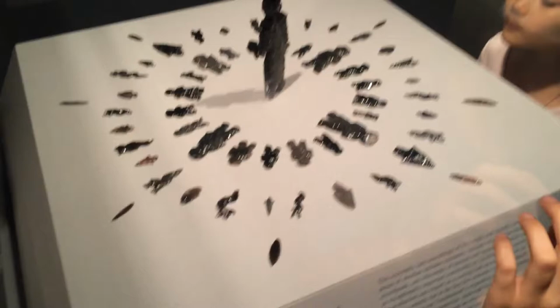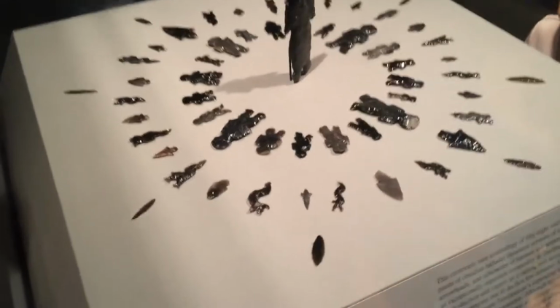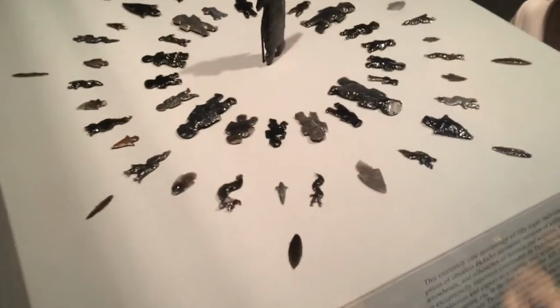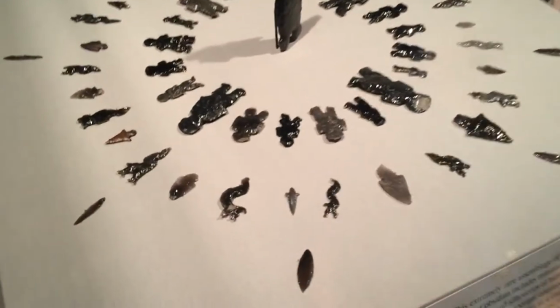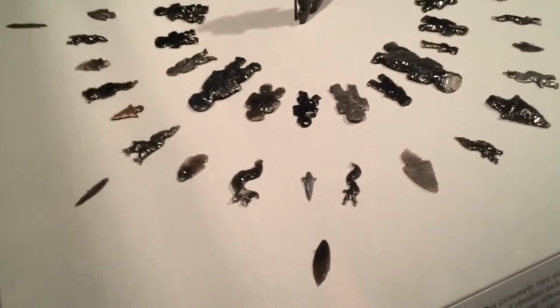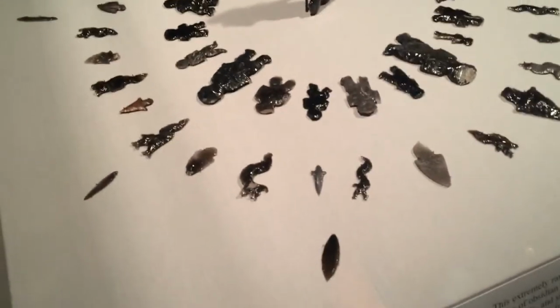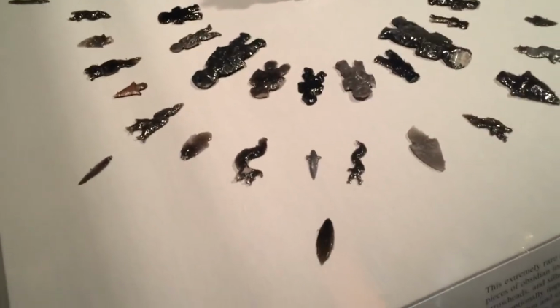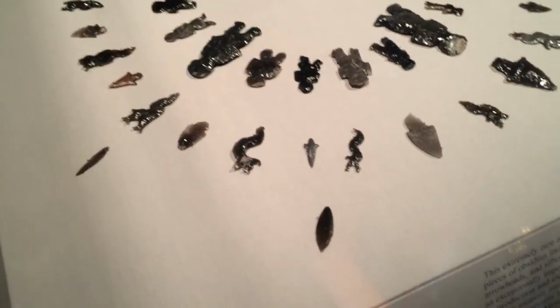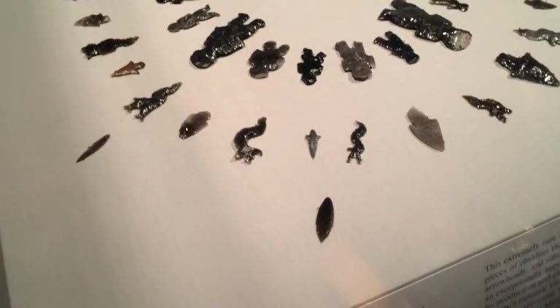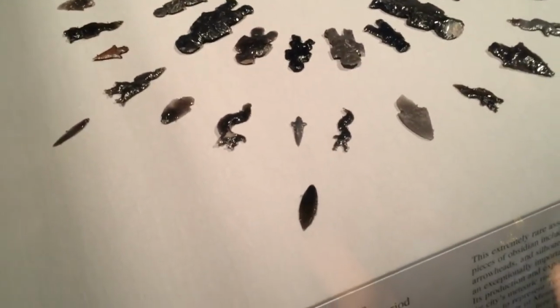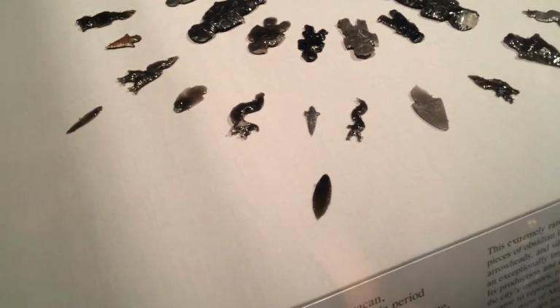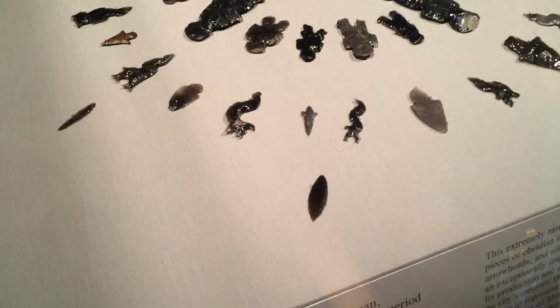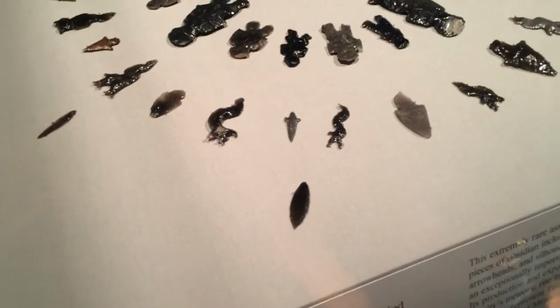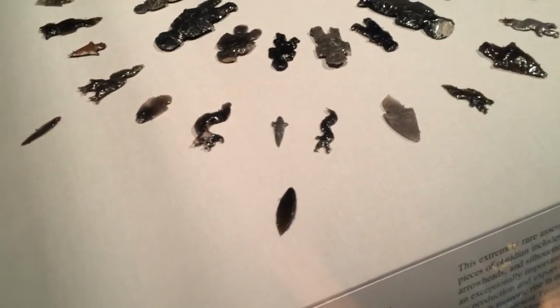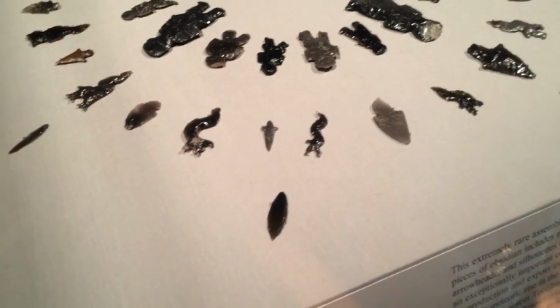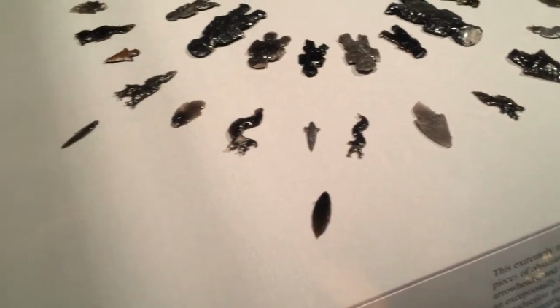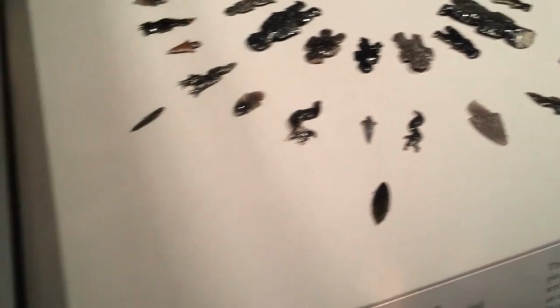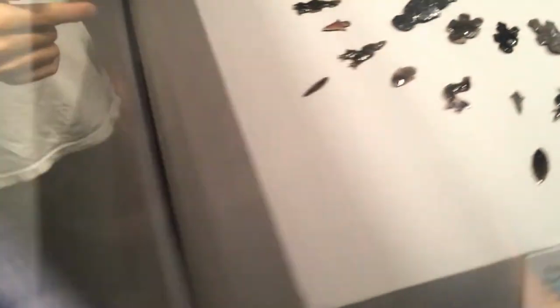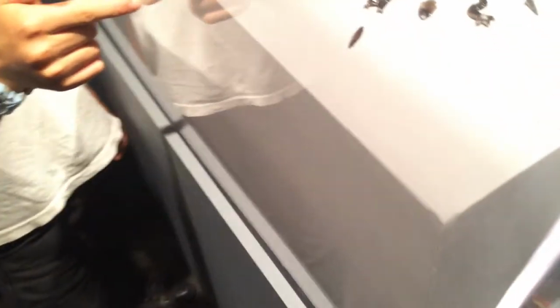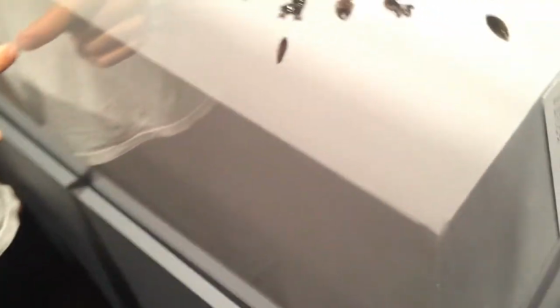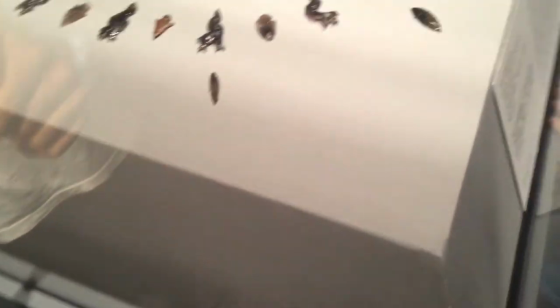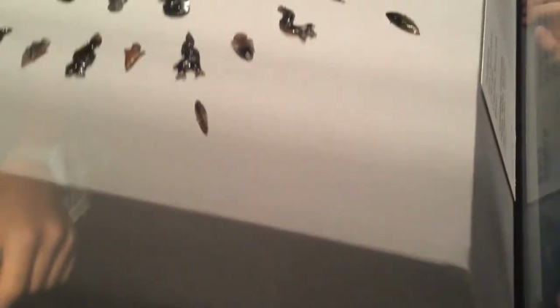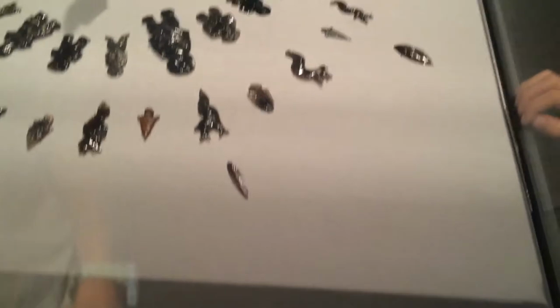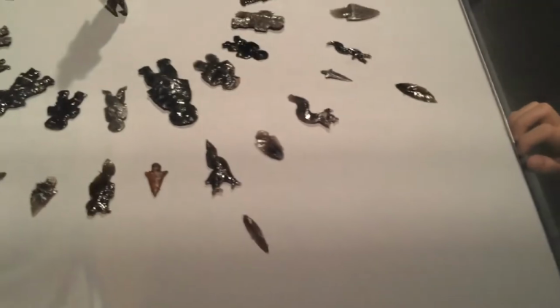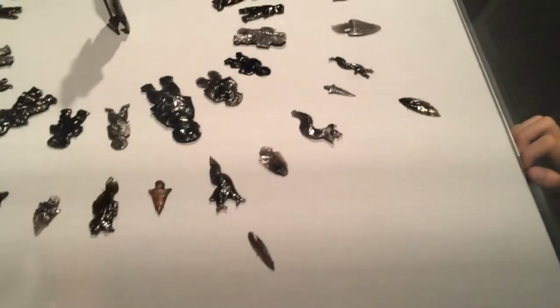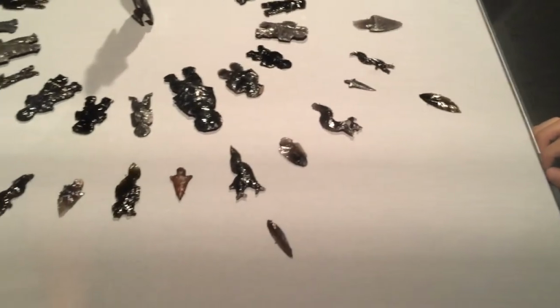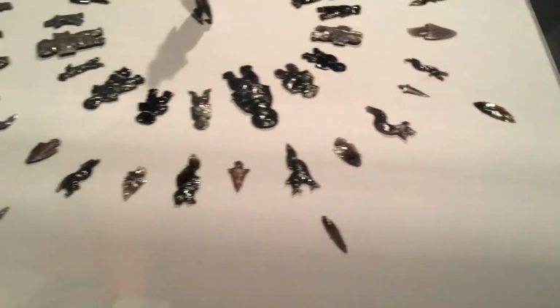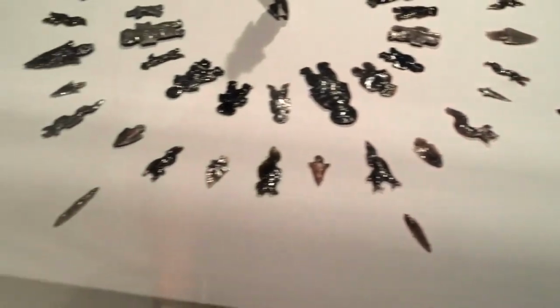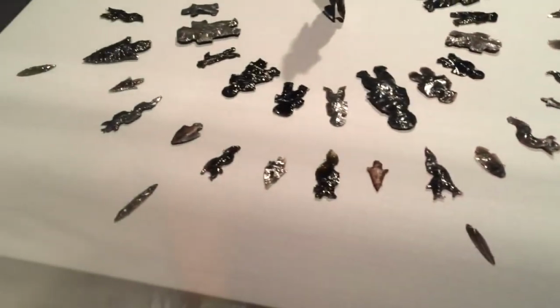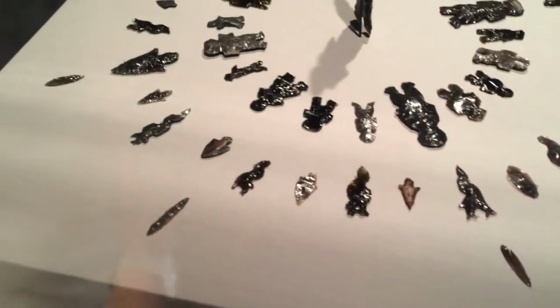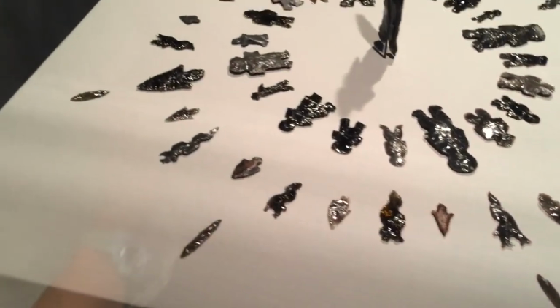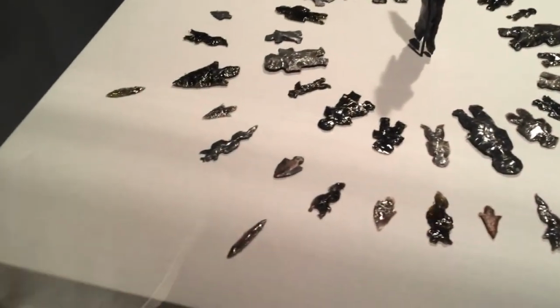And they're so thin. Snowflake obsidian? That point — yeah, snowflake obsidian. It's a type of obsidian.